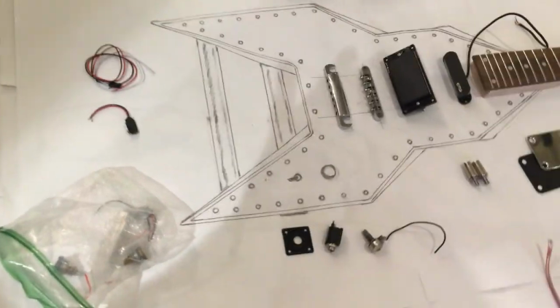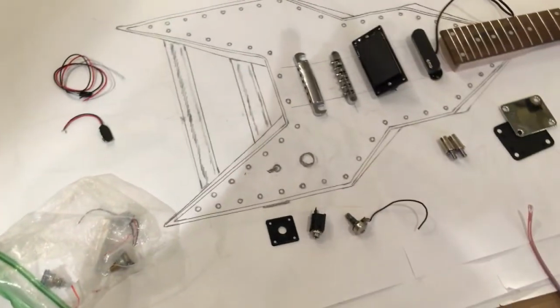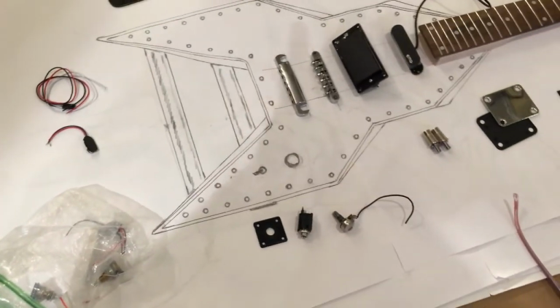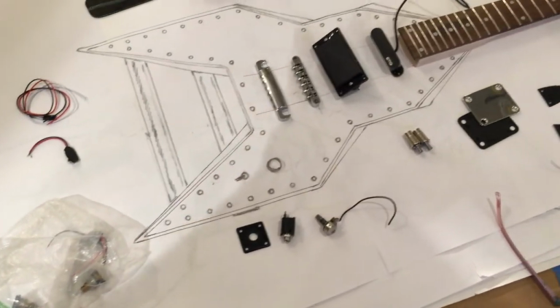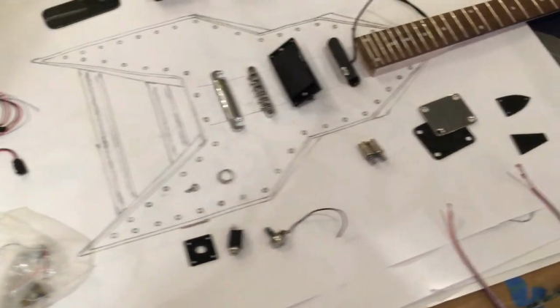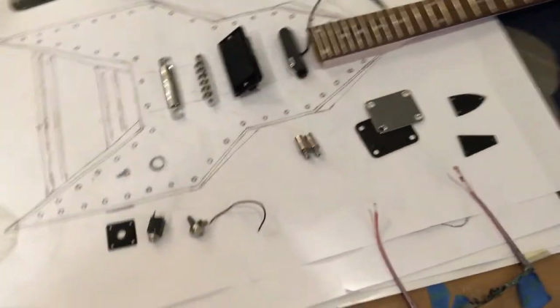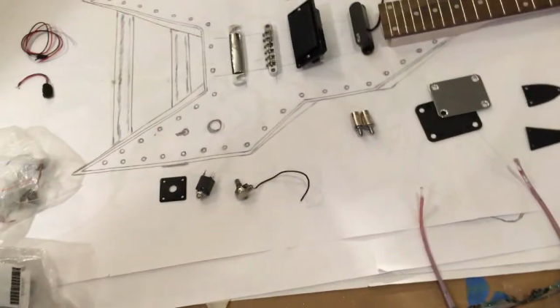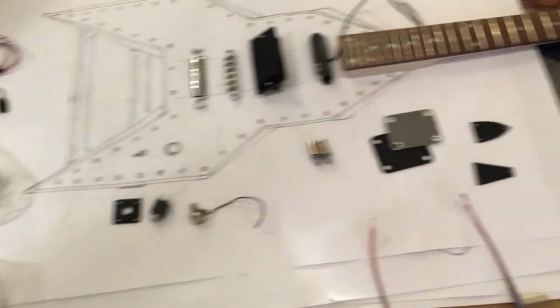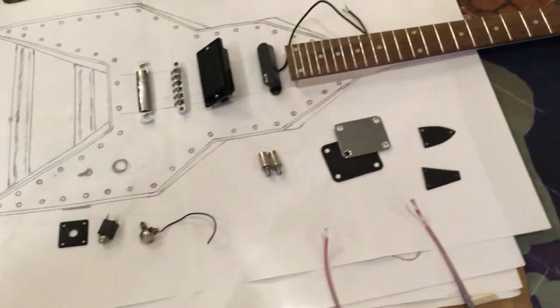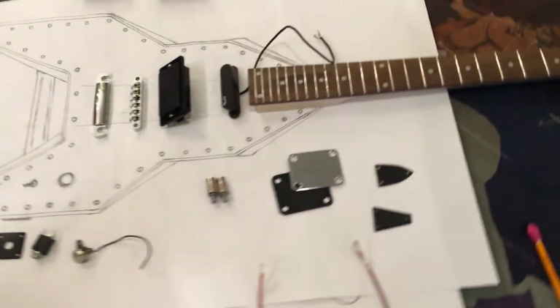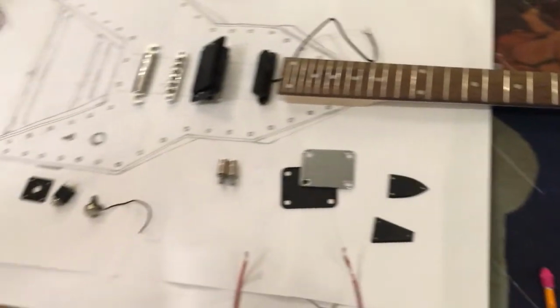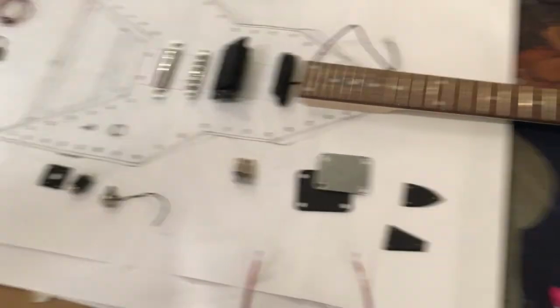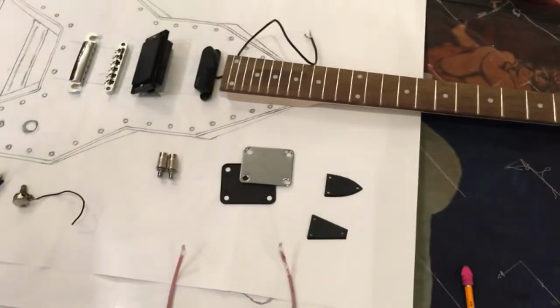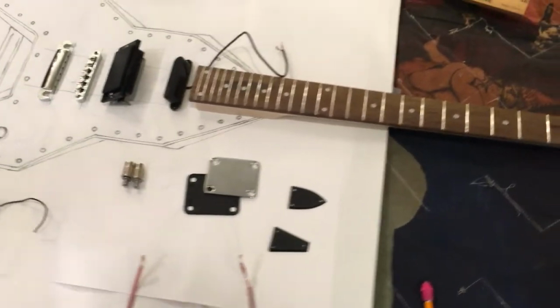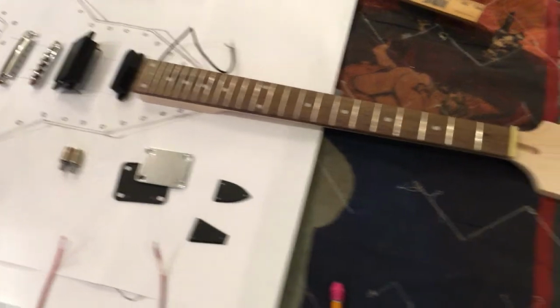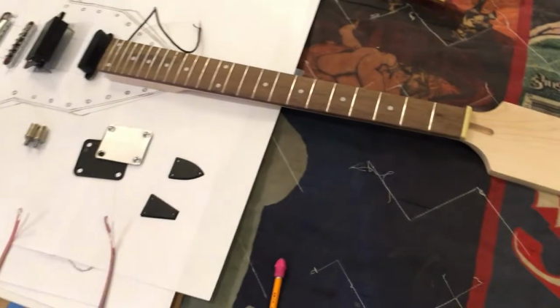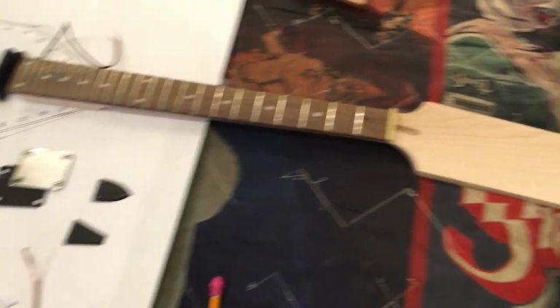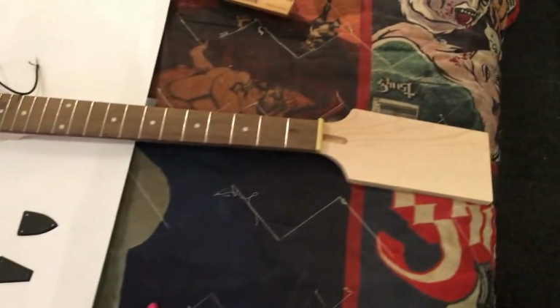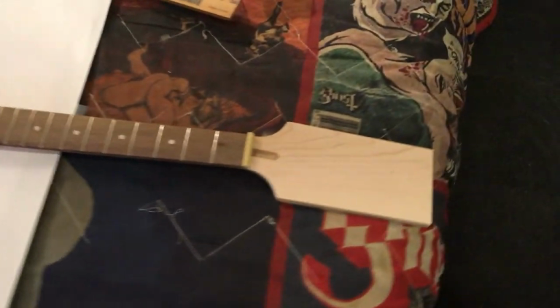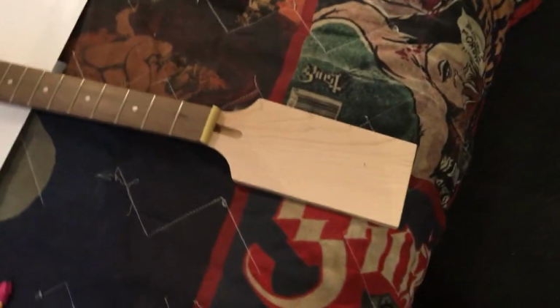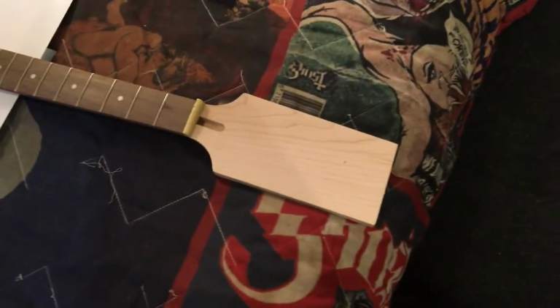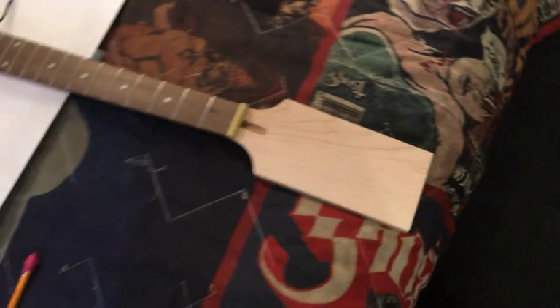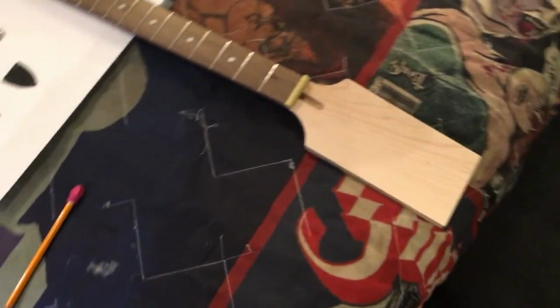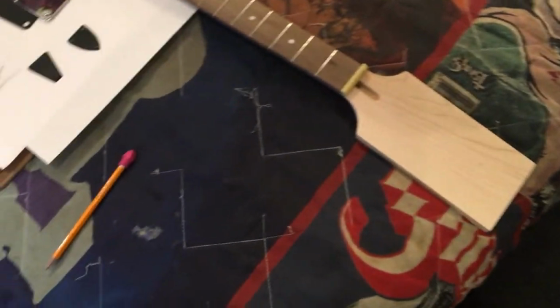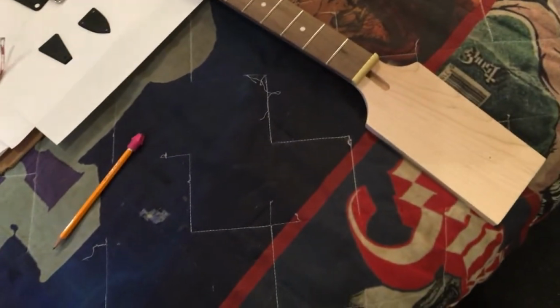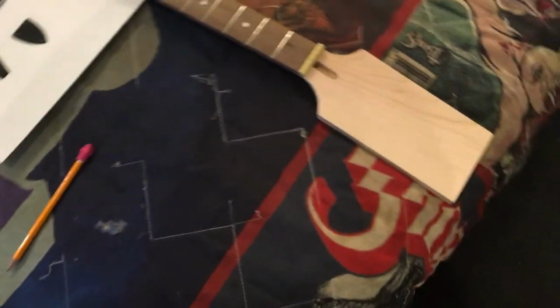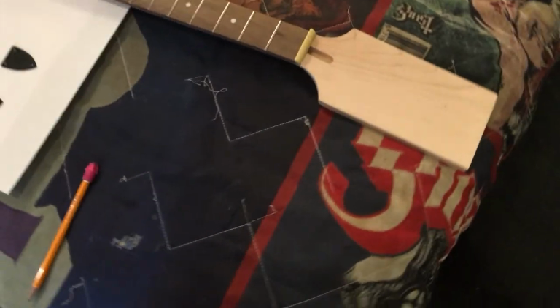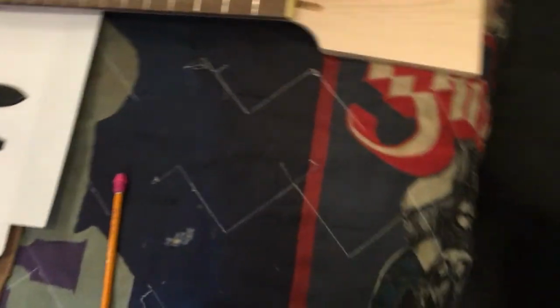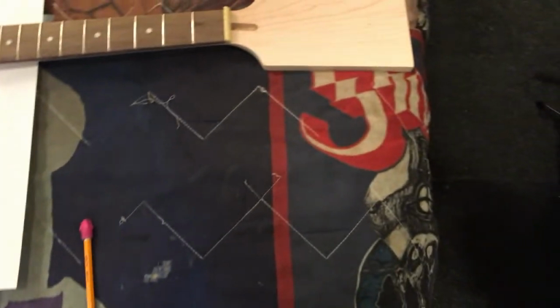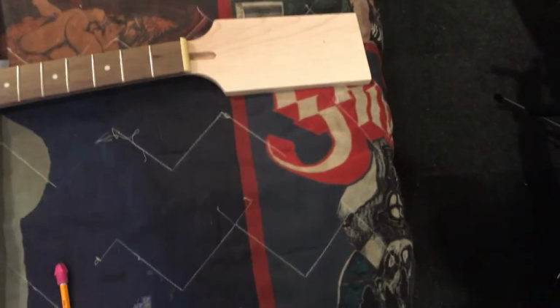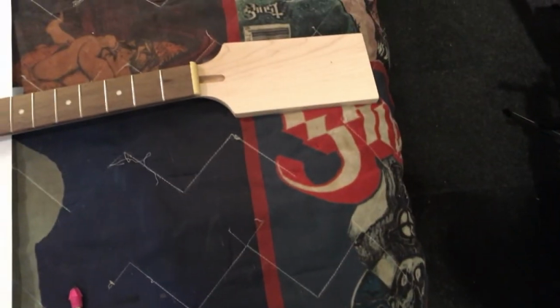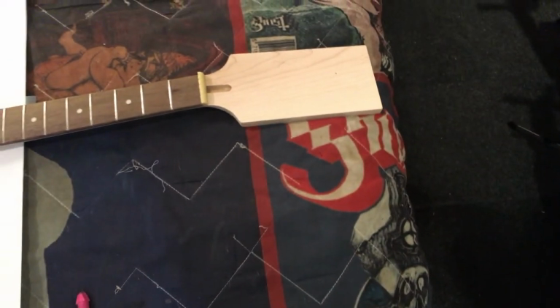This is going to be very cool. I'm going to shape the headstock to the Washburn headstock shape, so it's going to be pretty cool.